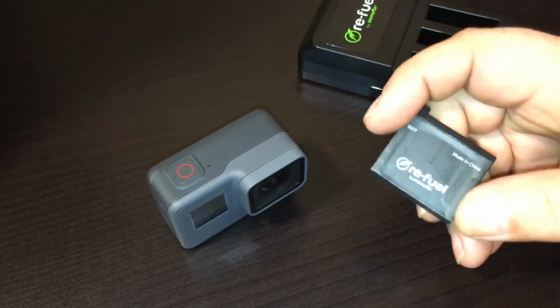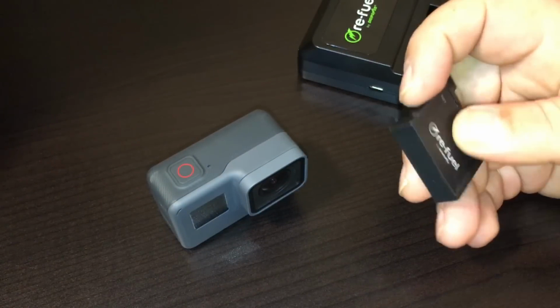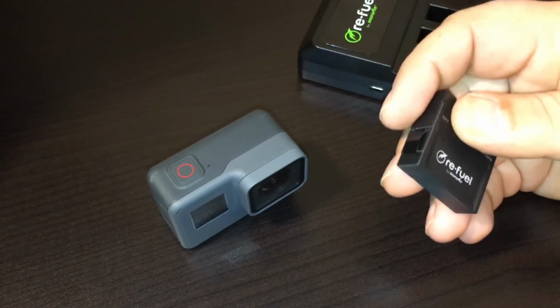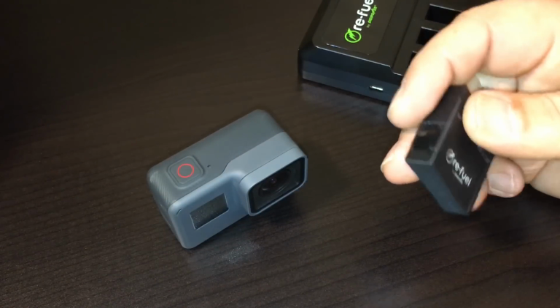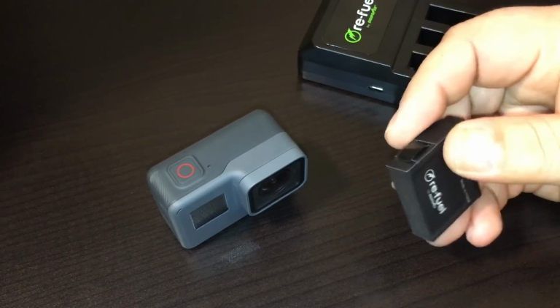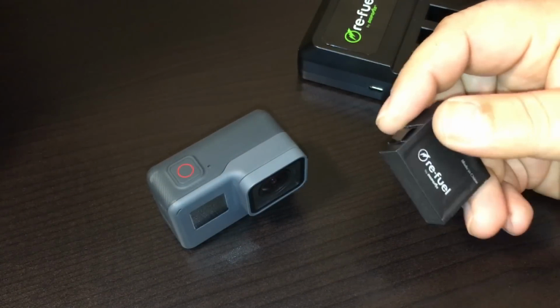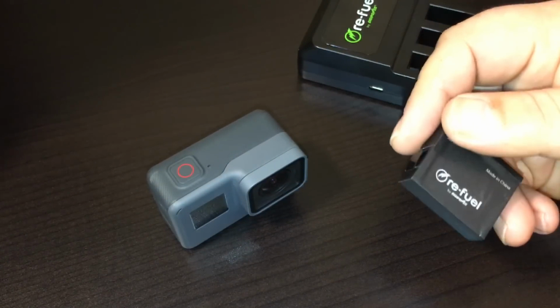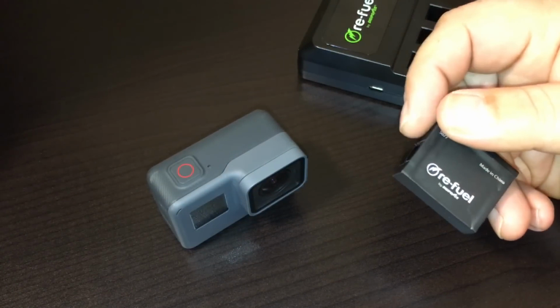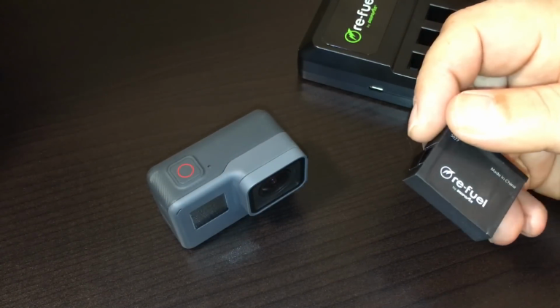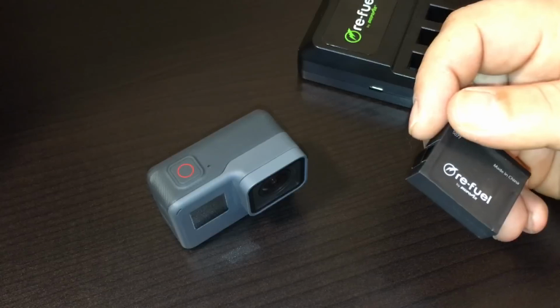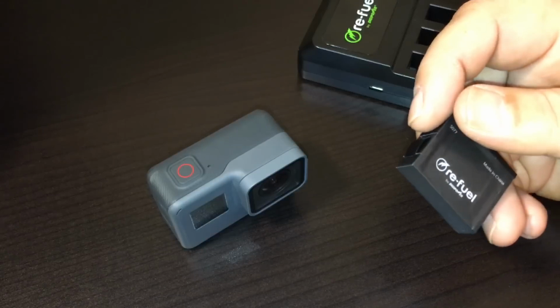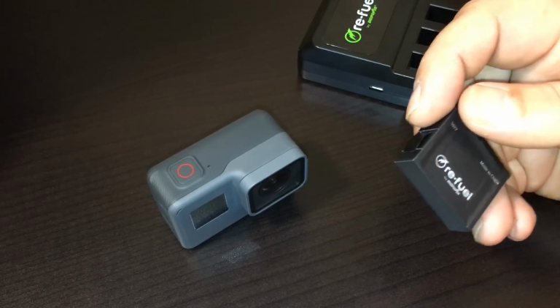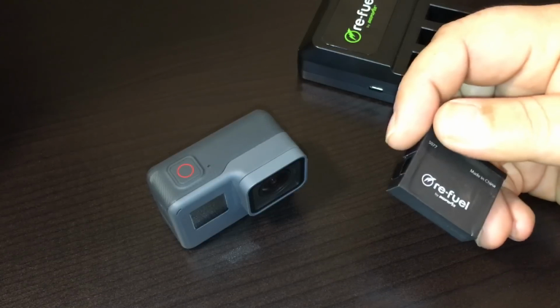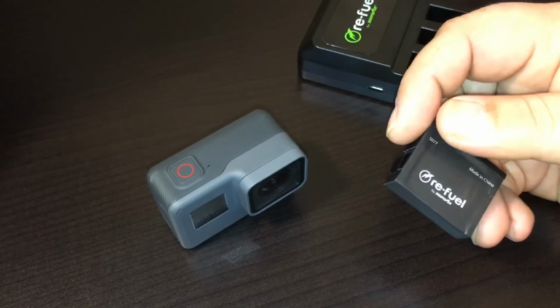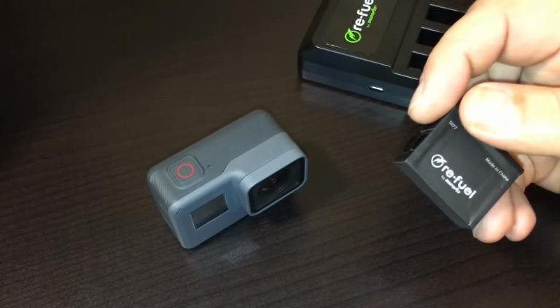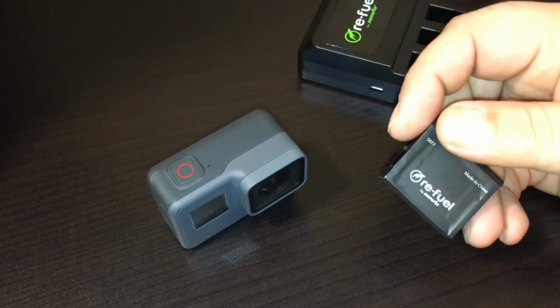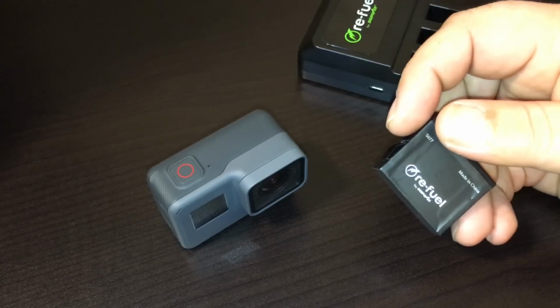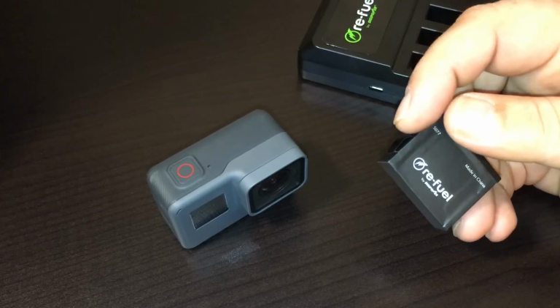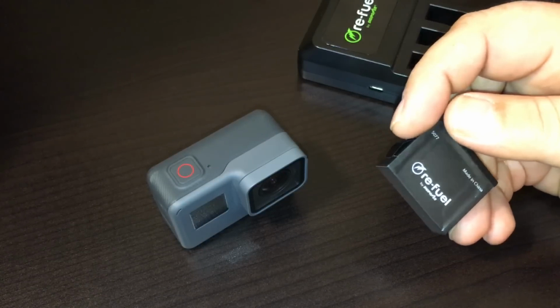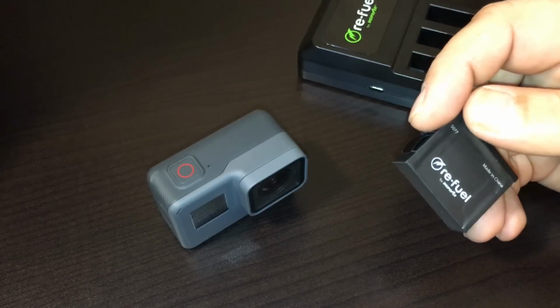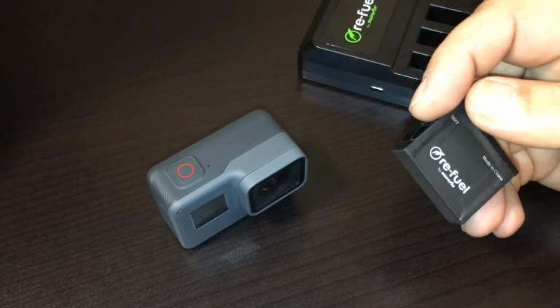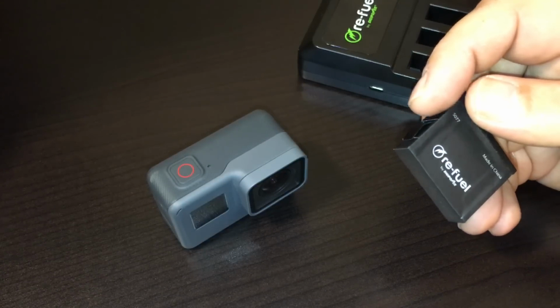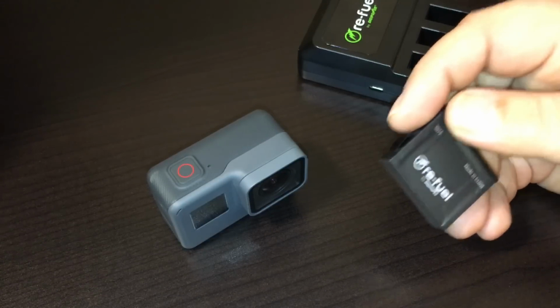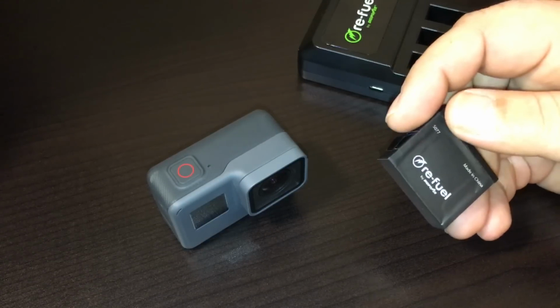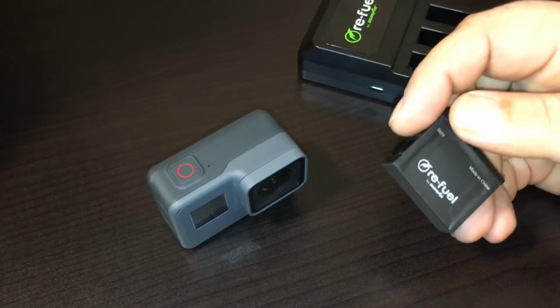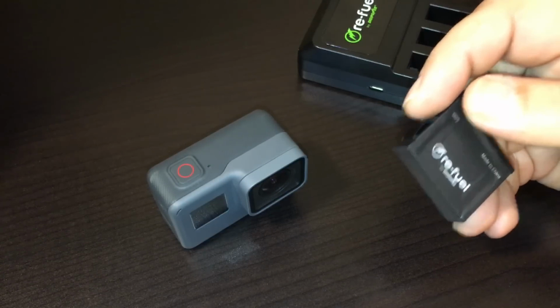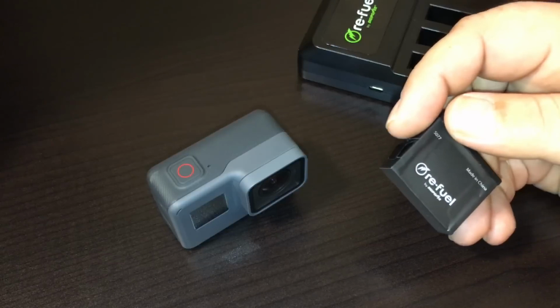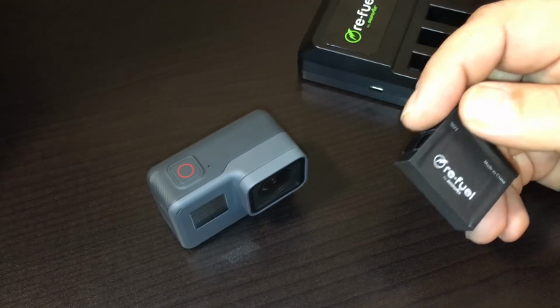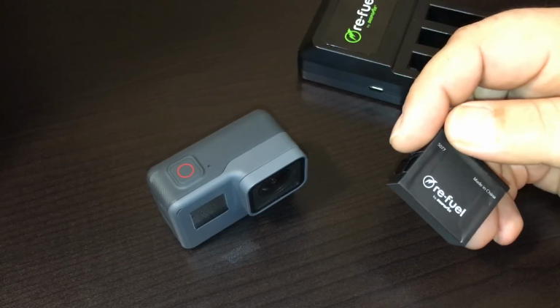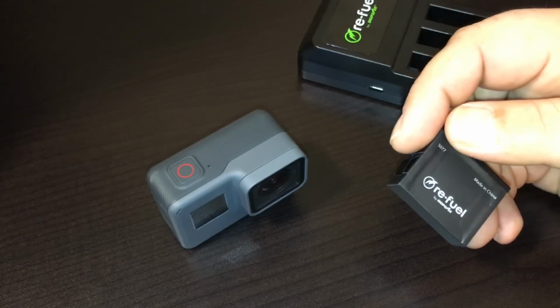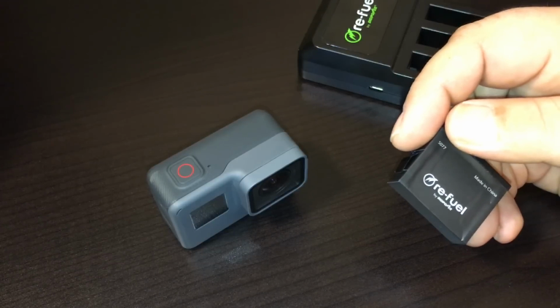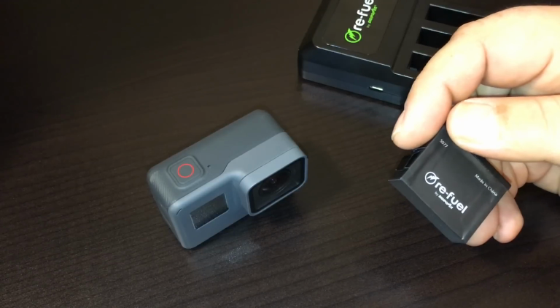I do want to mention personally I don't like the idea that they did that. I'd like to be able to have a choice of what kind of battery to use in my GoPro.